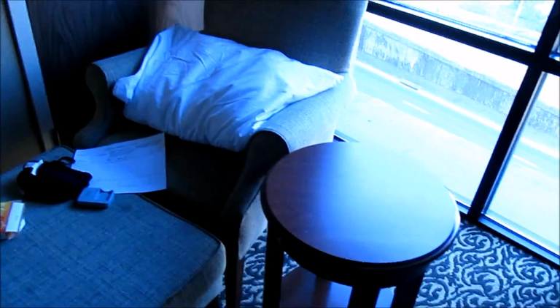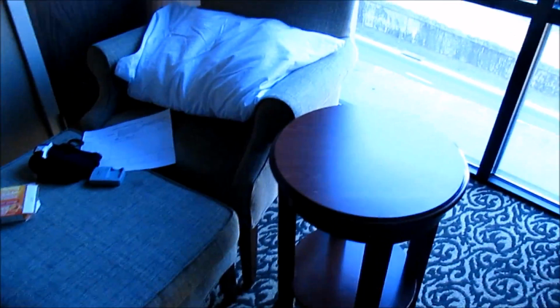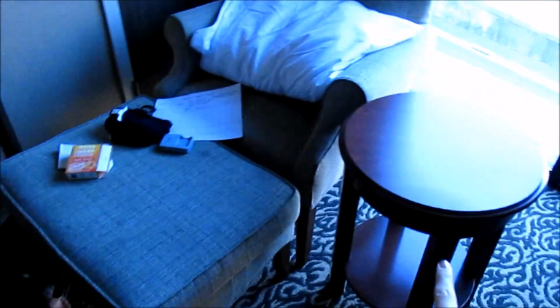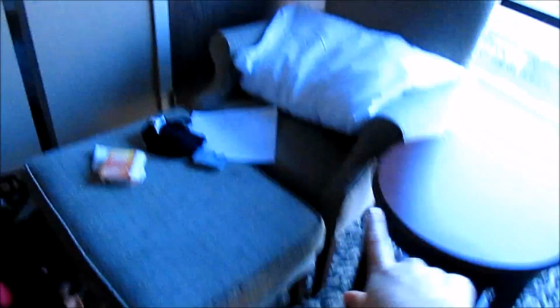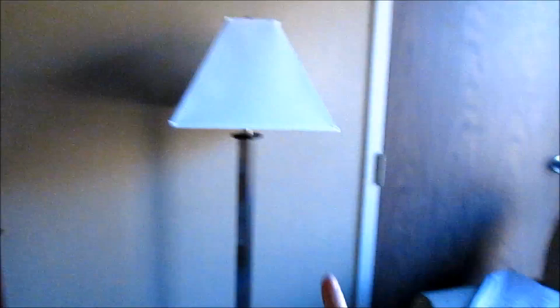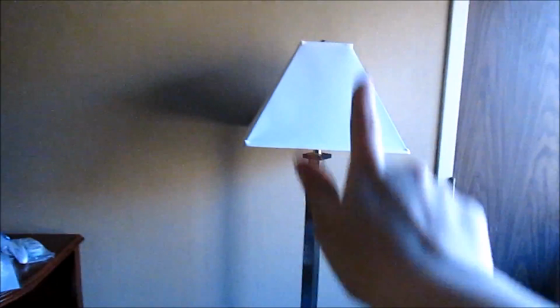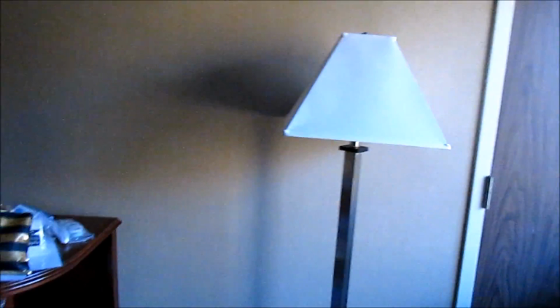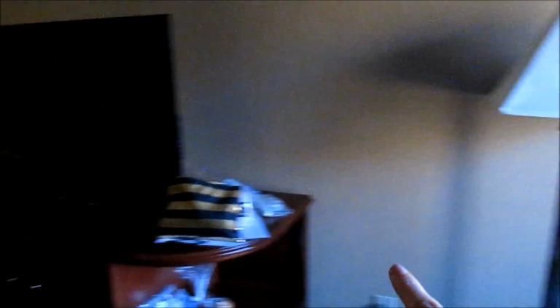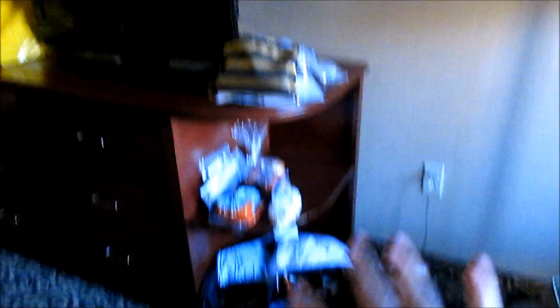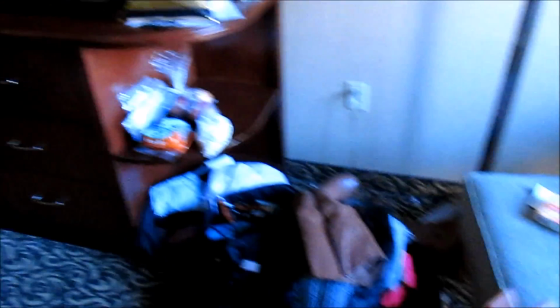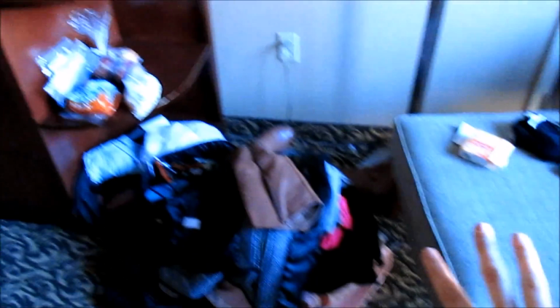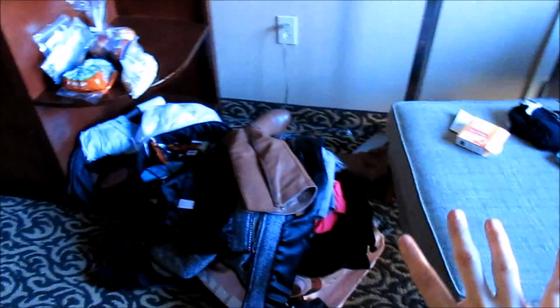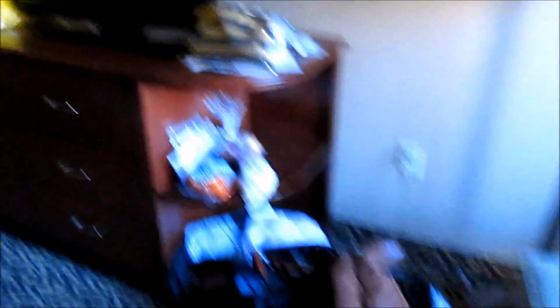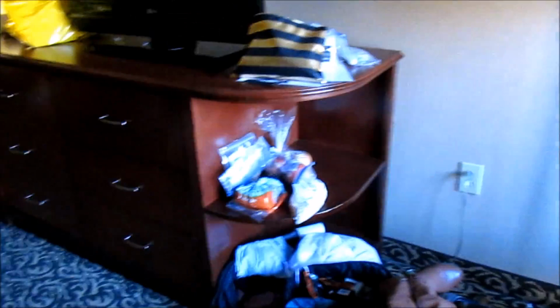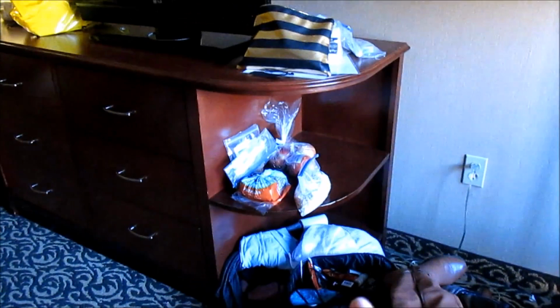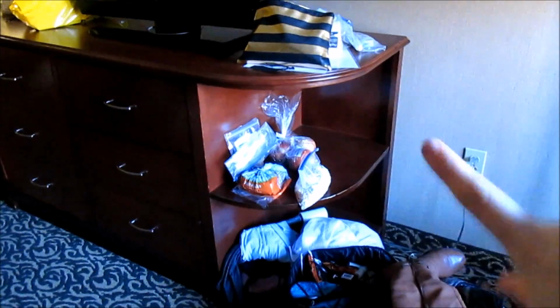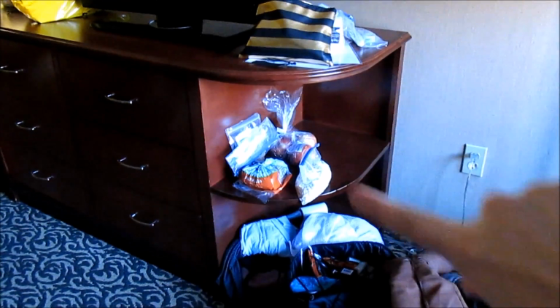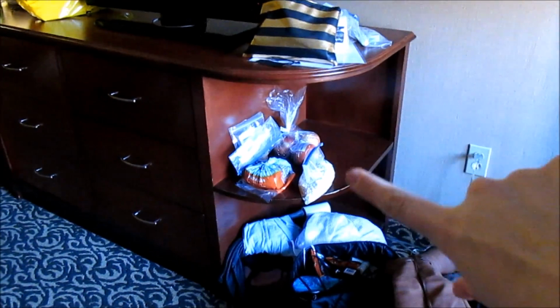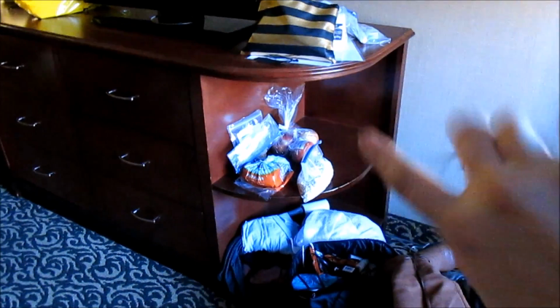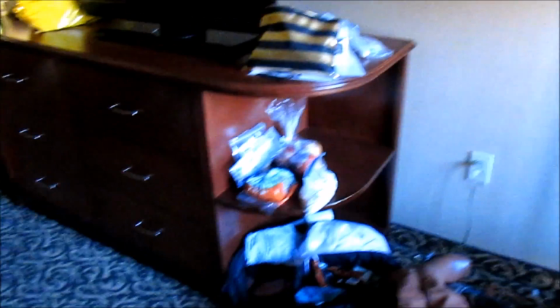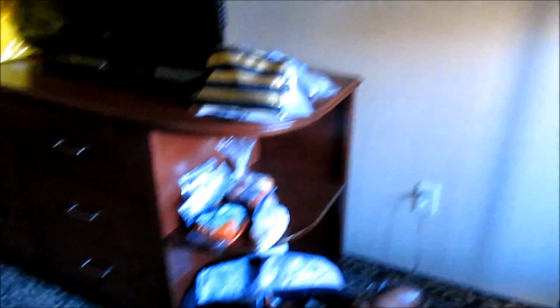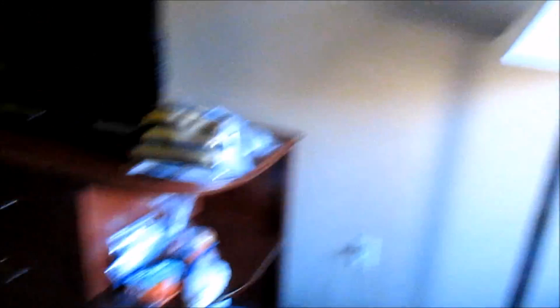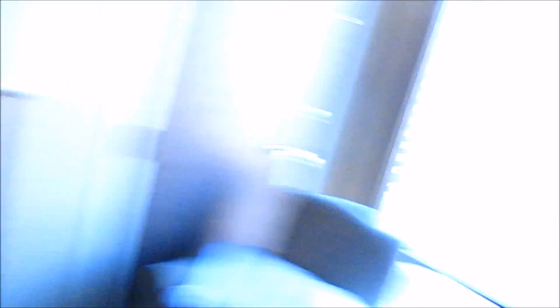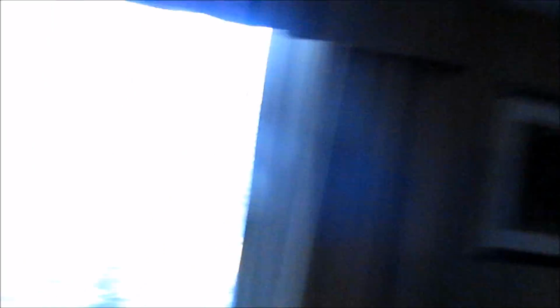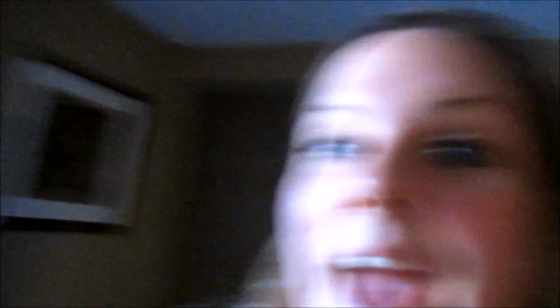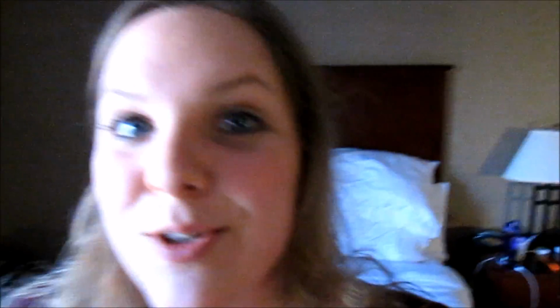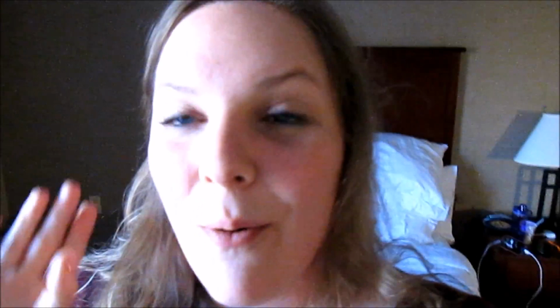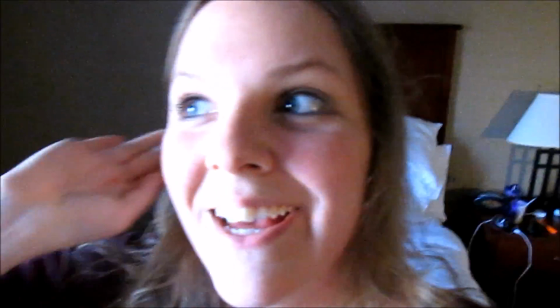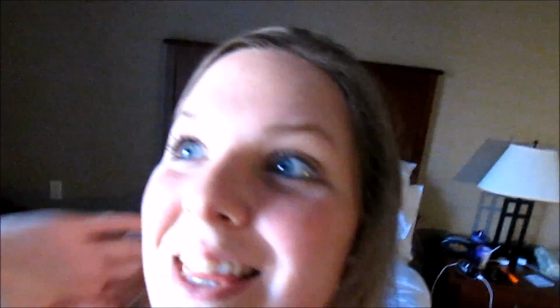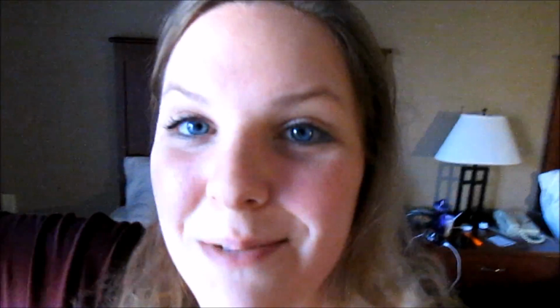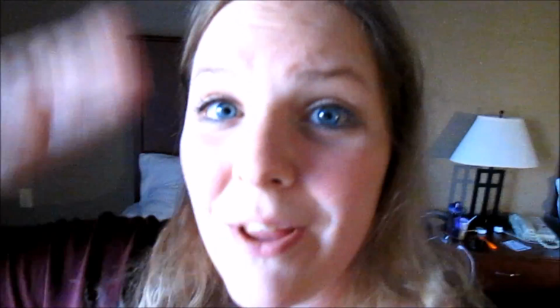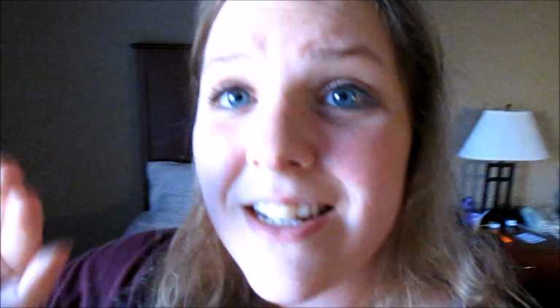We also have this seating area, a side table, a nice lamp, and here's all of my stuff. I really like the shelves here because I can put my phone down there.